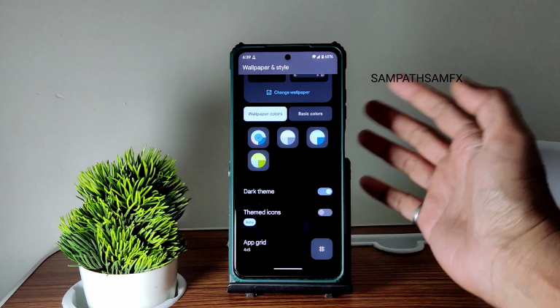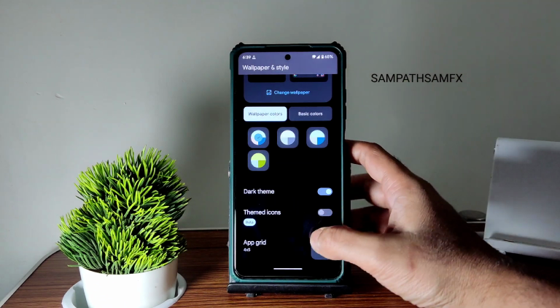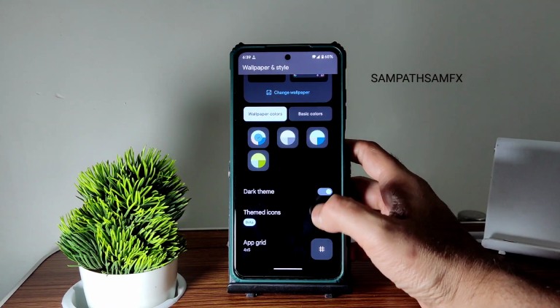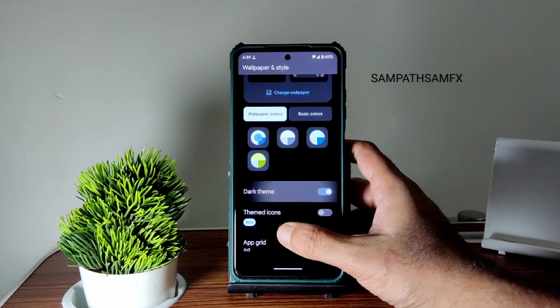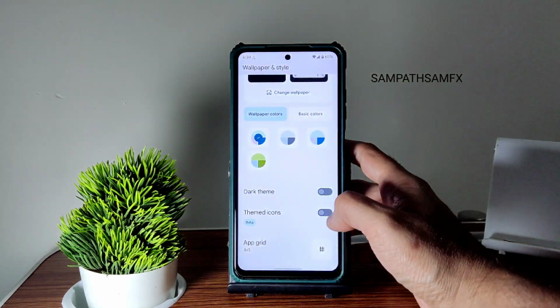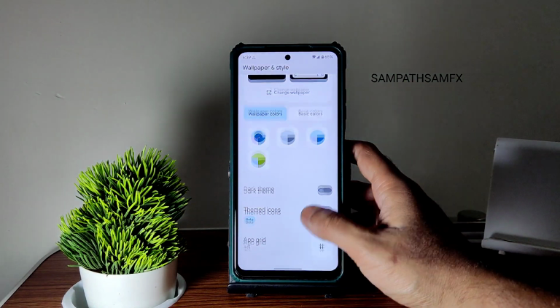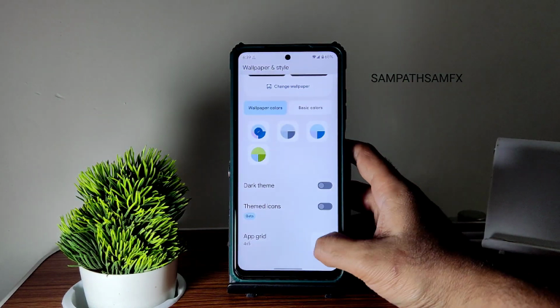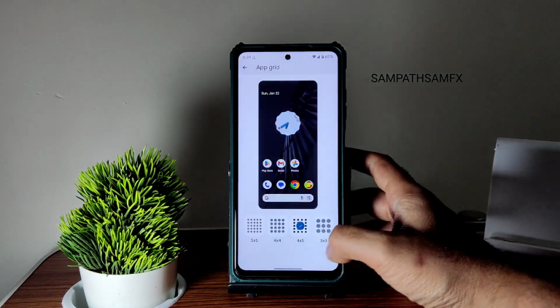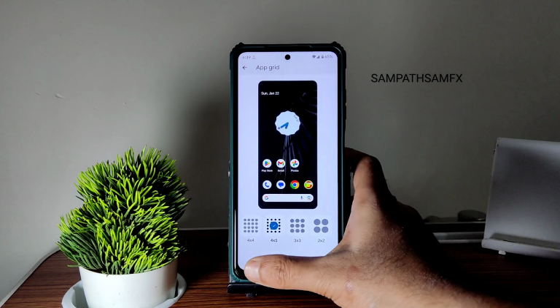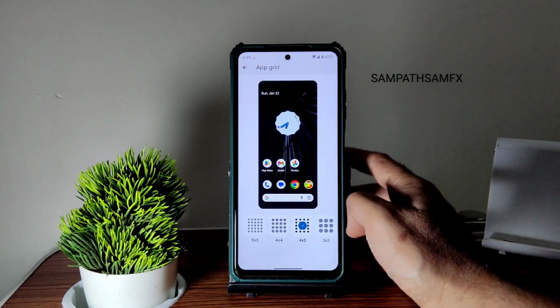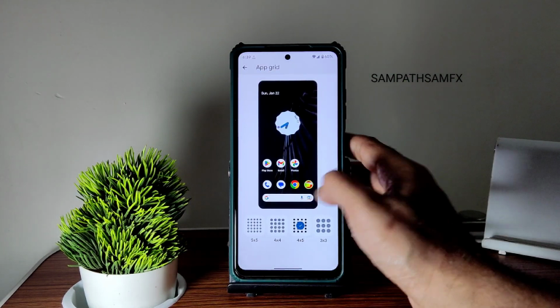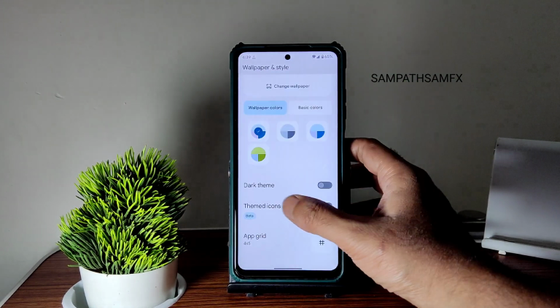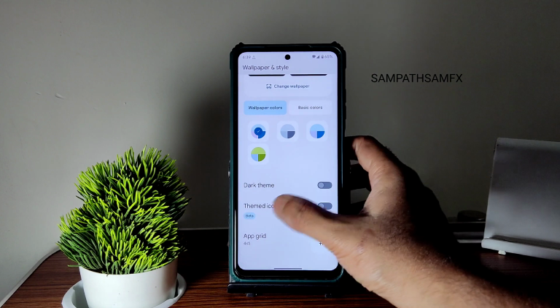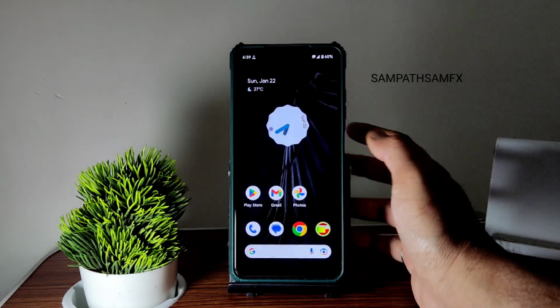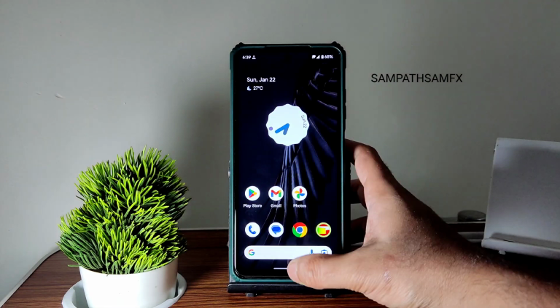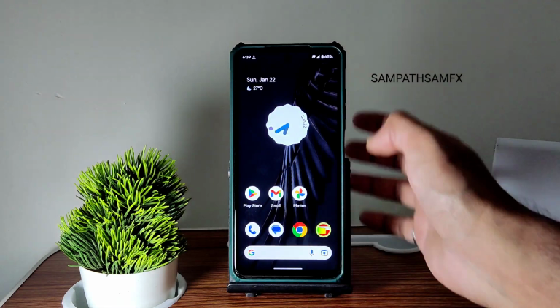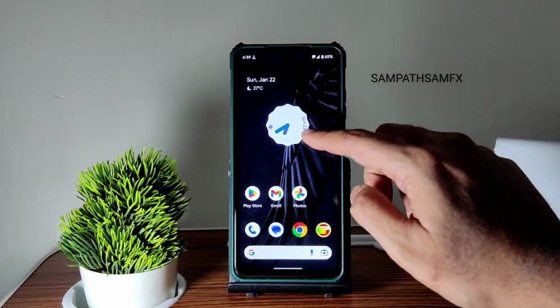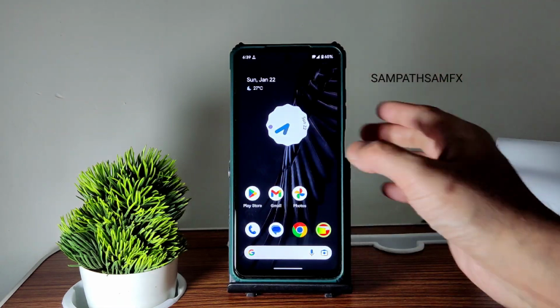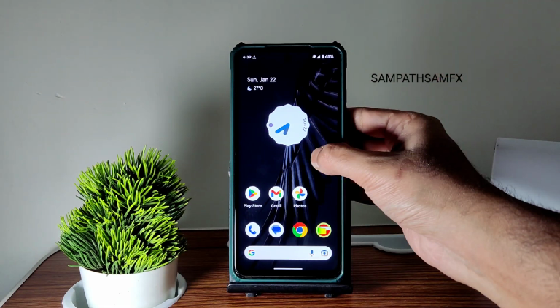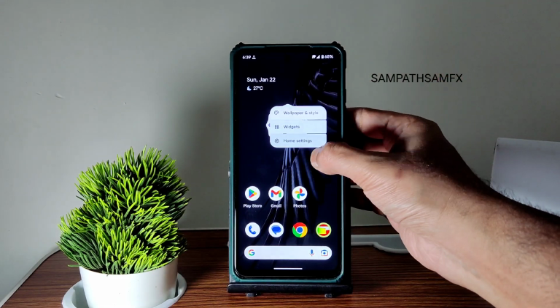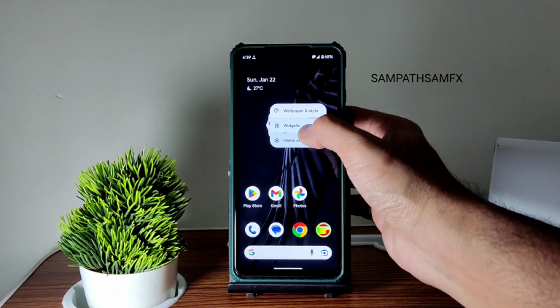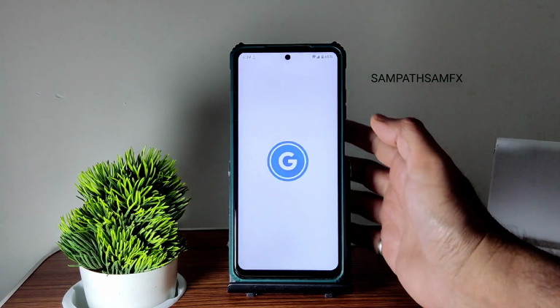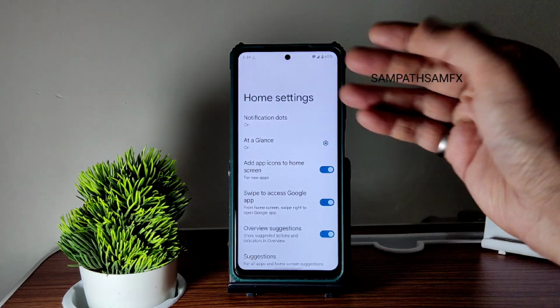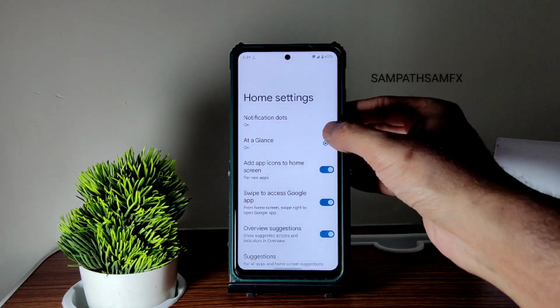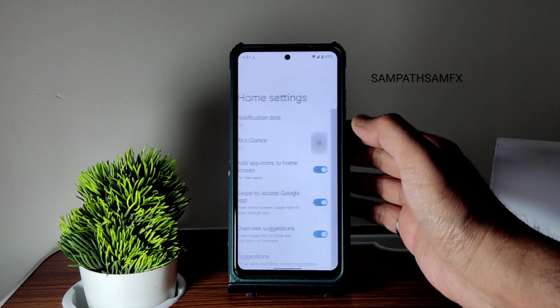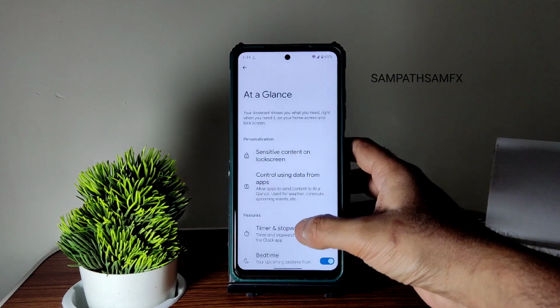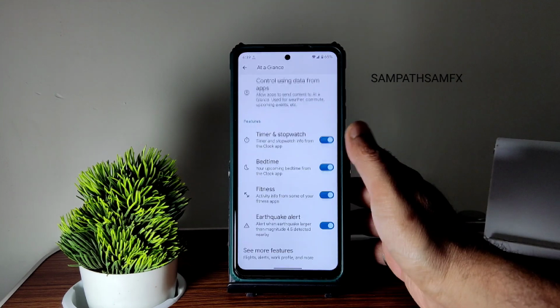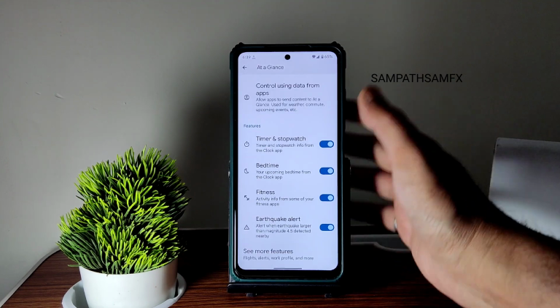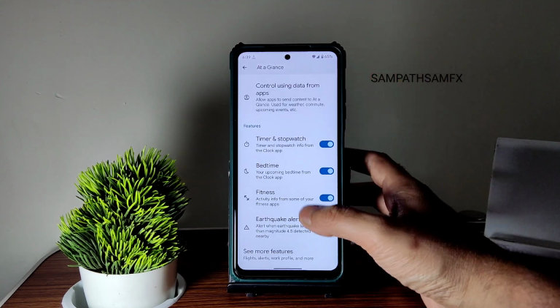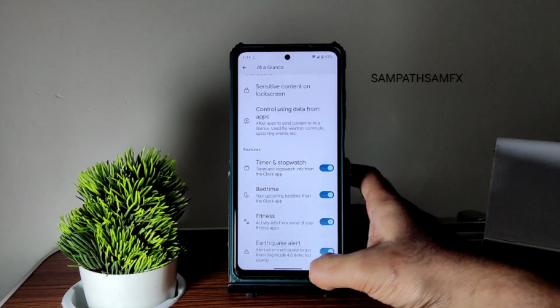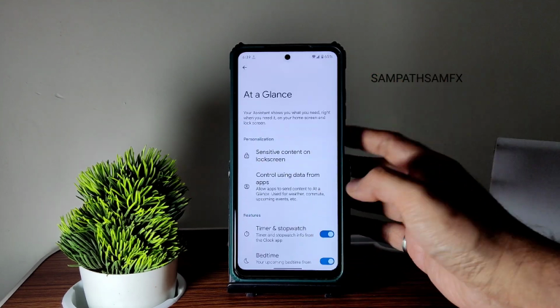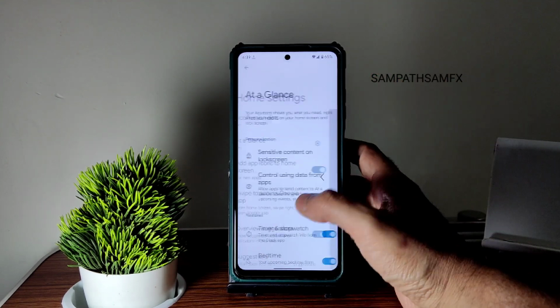In the settings, themed icons have been given, and the app grid goes up to five by five. You can see how smooth the UI is — you also get widgets. In the home settings you get the Pixel Launcher, and 'At a Glance' is also working. Some other options you can enable or disable from here.